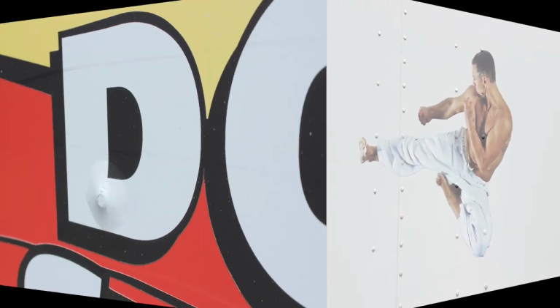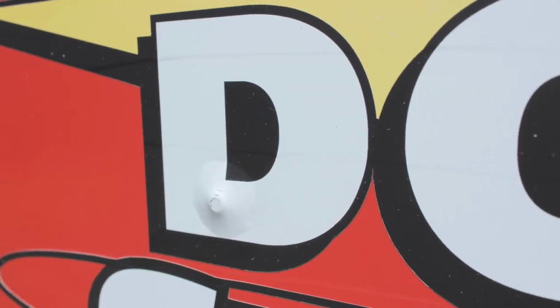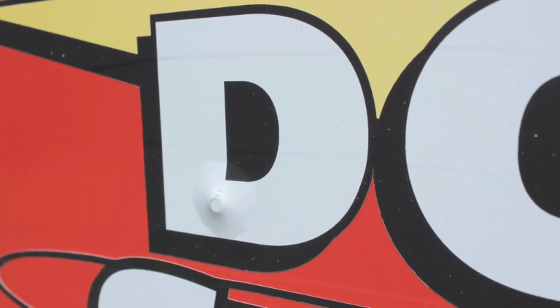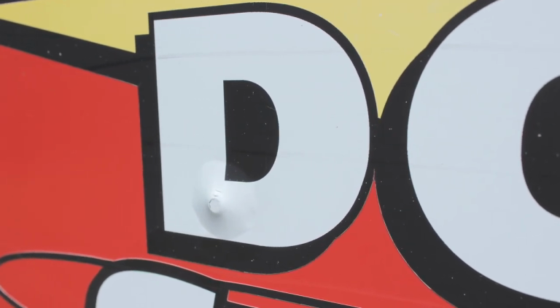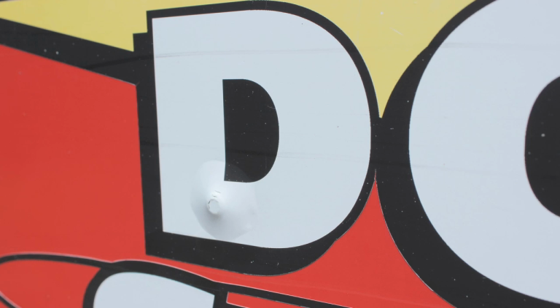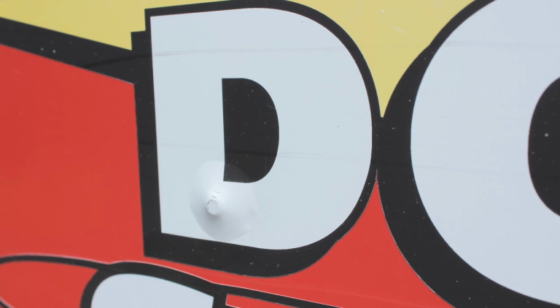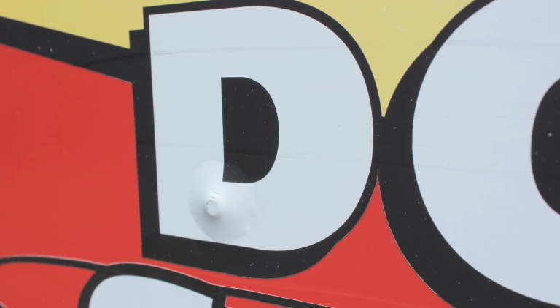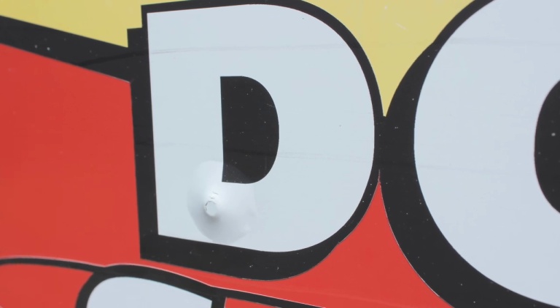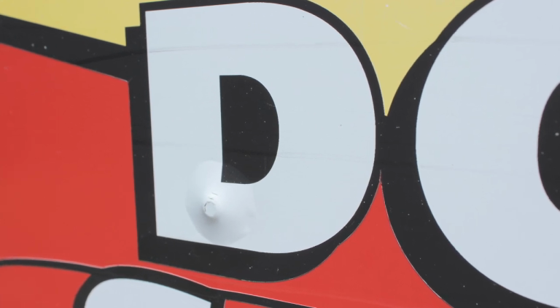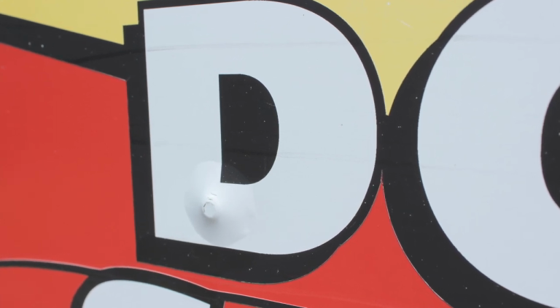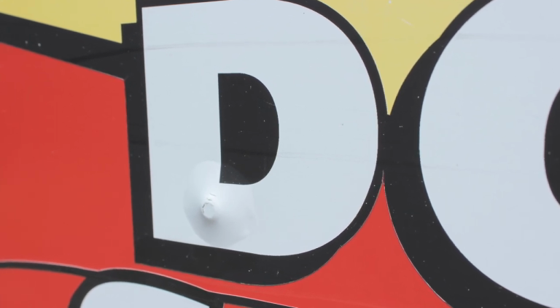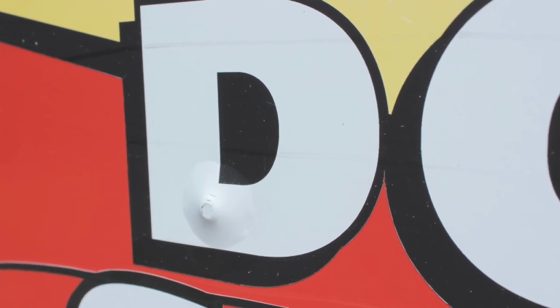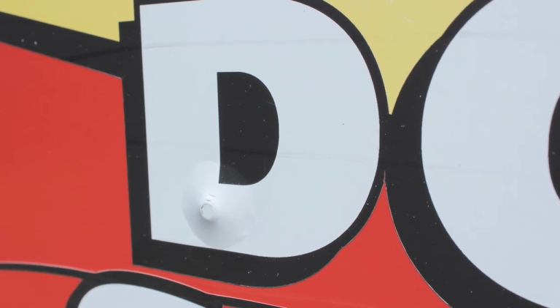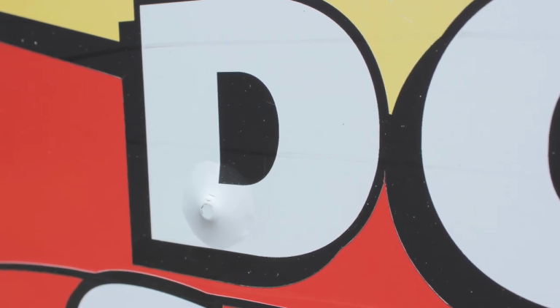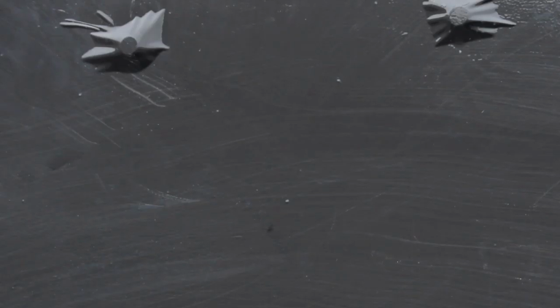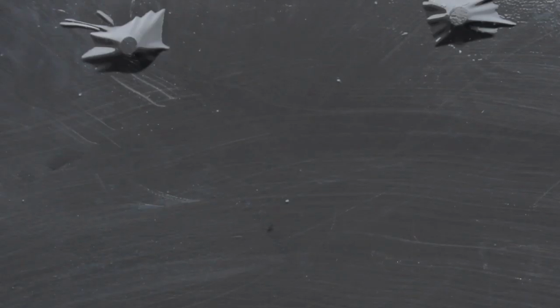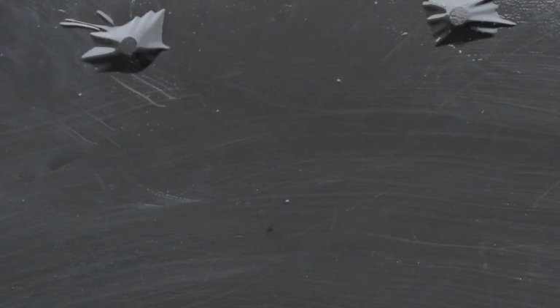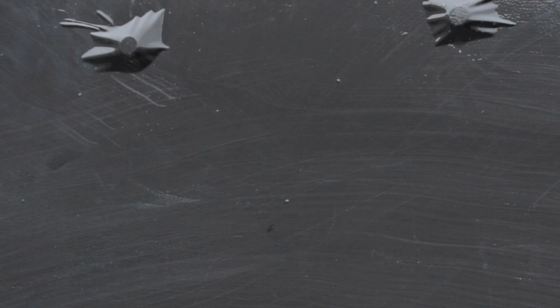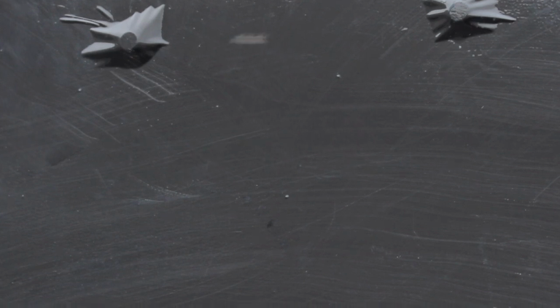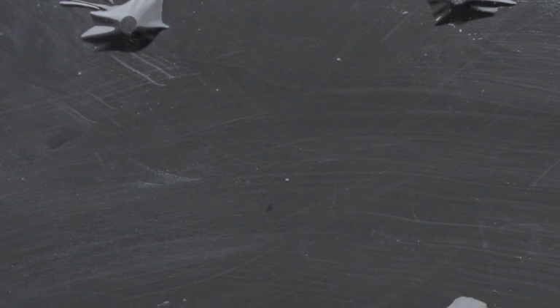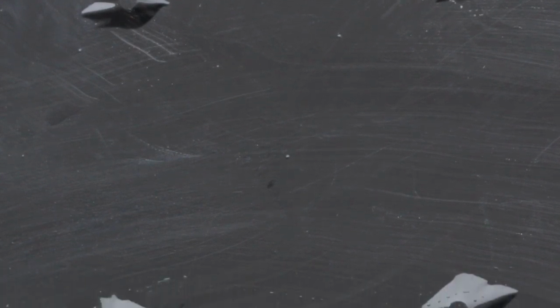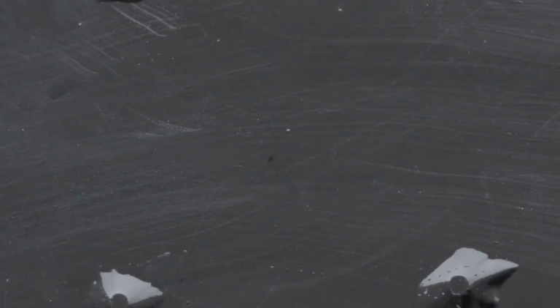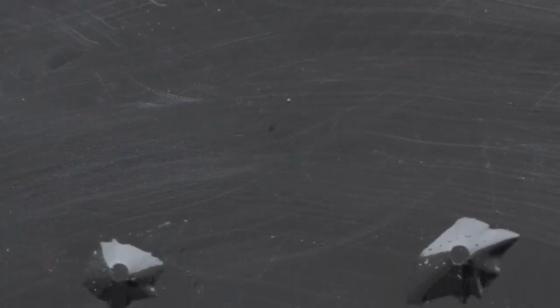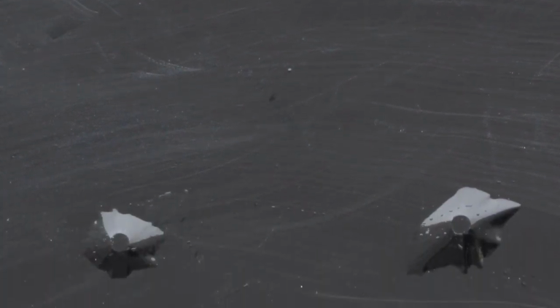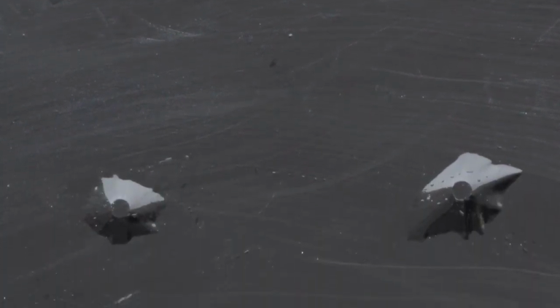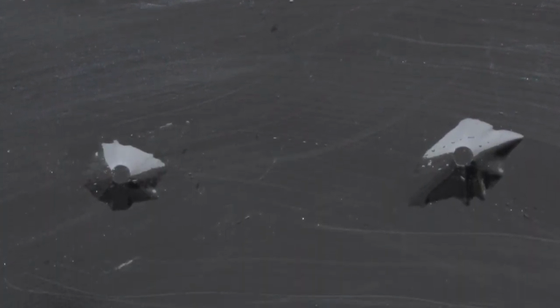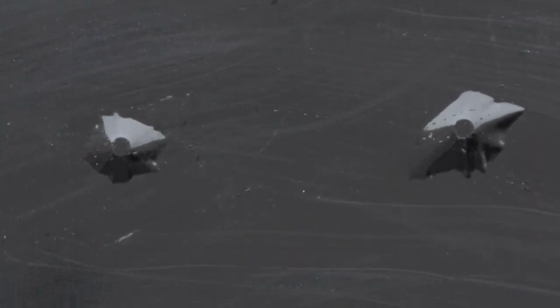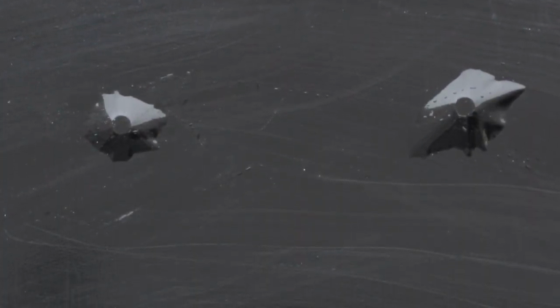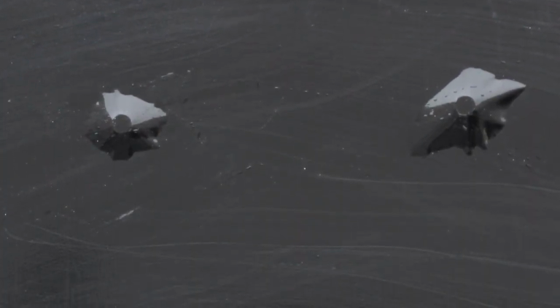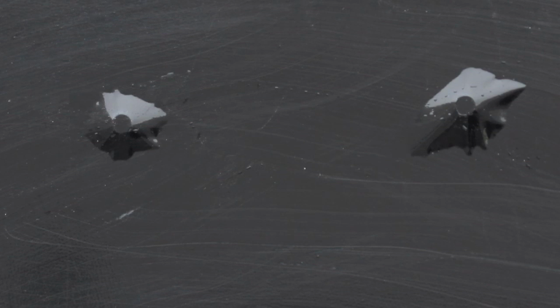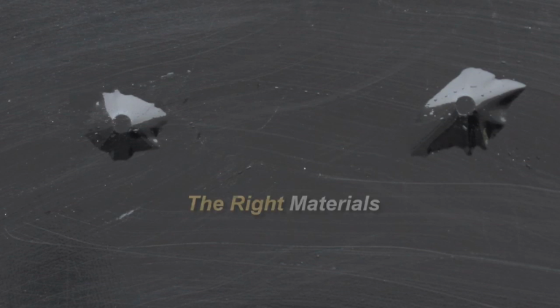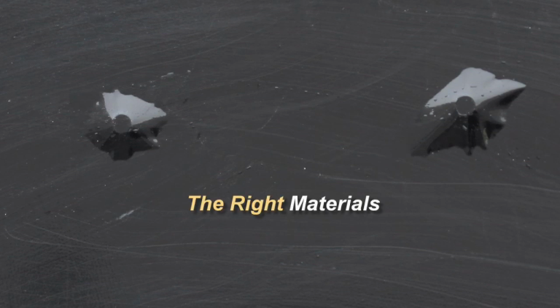For most people, applying vinyl graphics over rivets can be frustrating — it doesn't need to be that way. Today we will show you a couple of tricks which can make this application easier, faster, and more profitable. You just need to use the right materials, the right tools, and the right techniques.